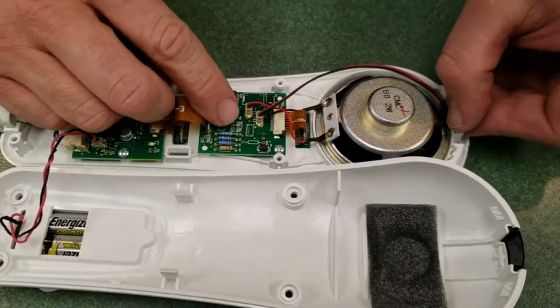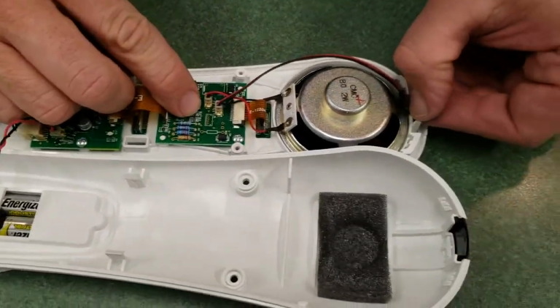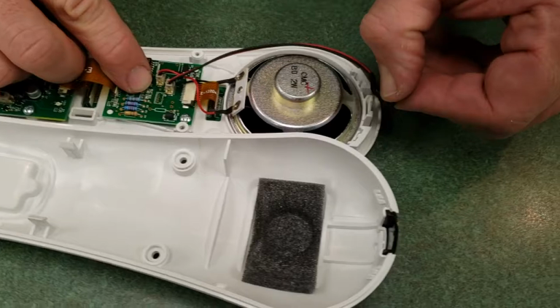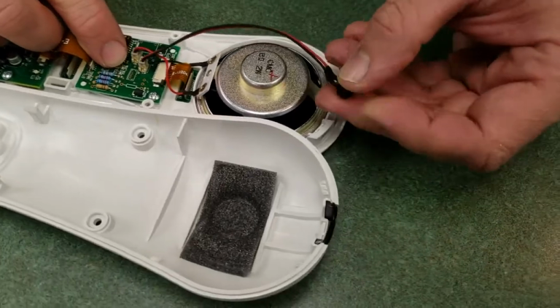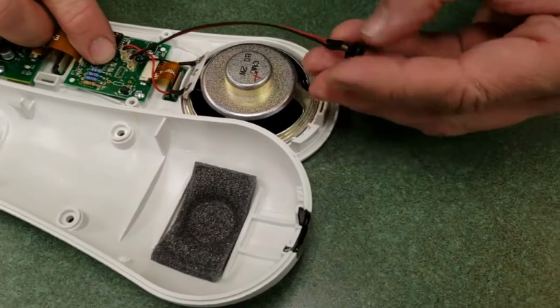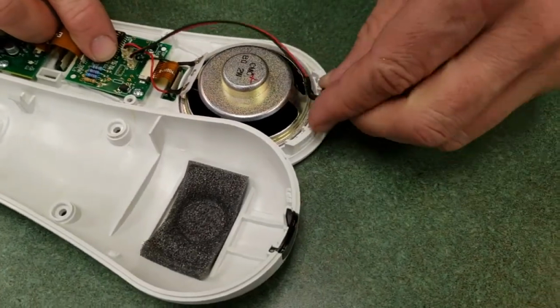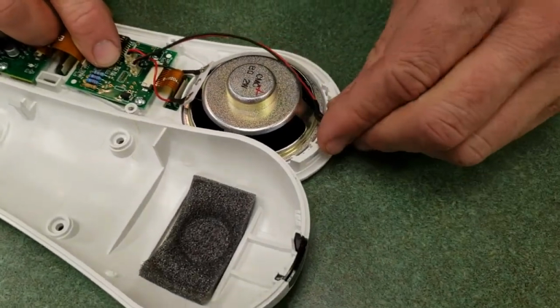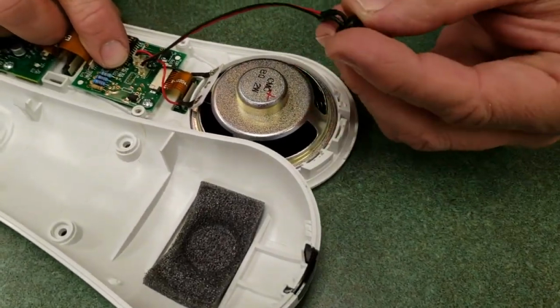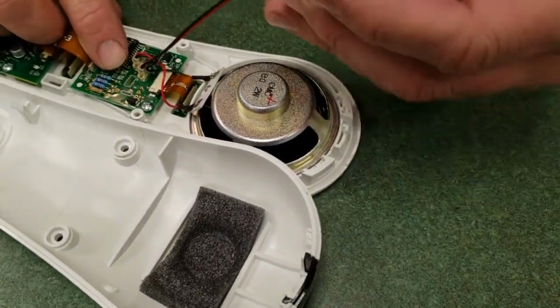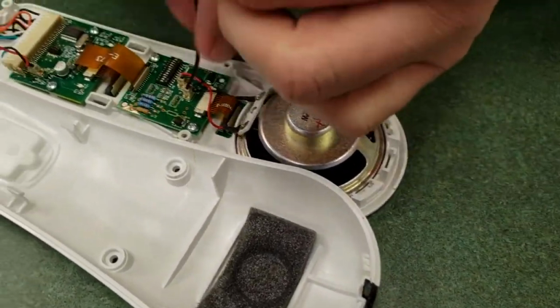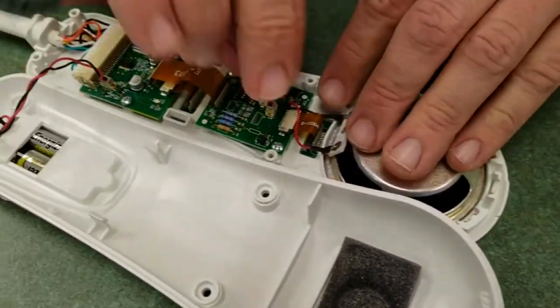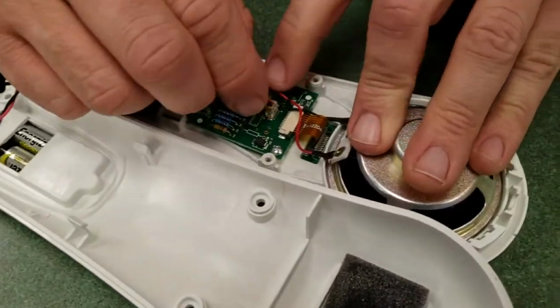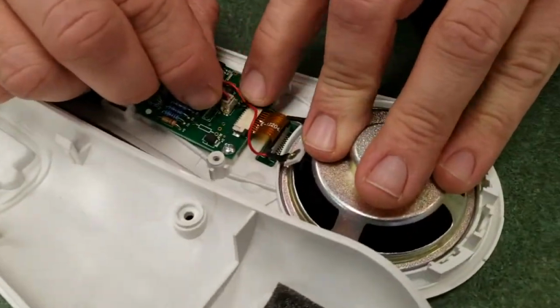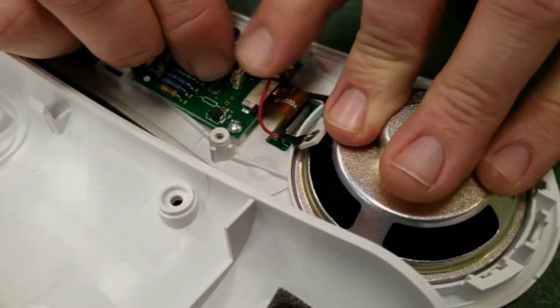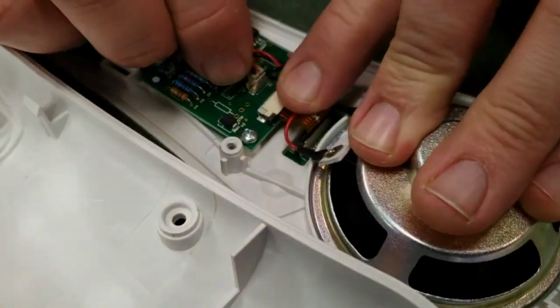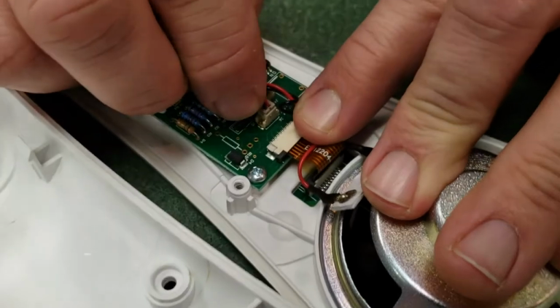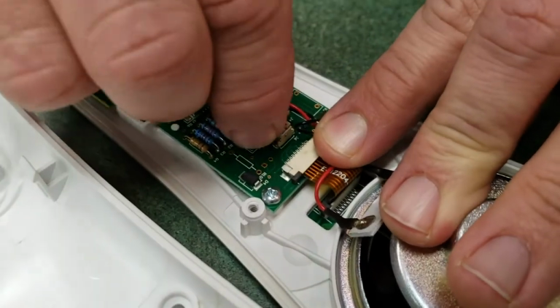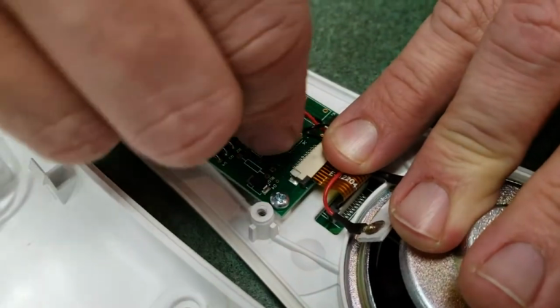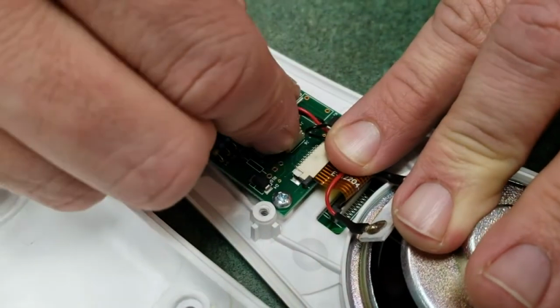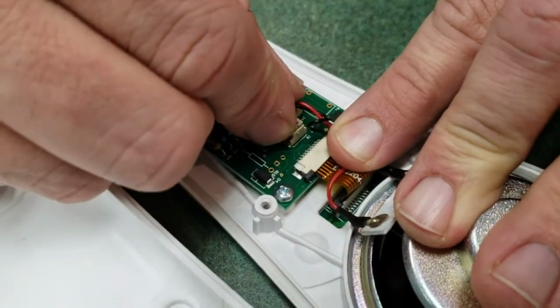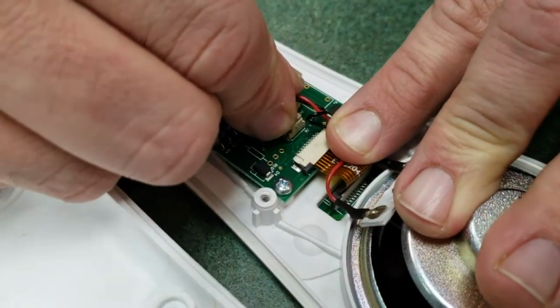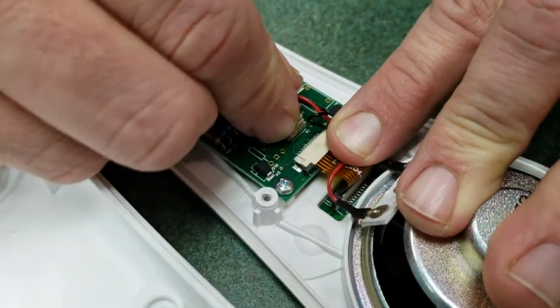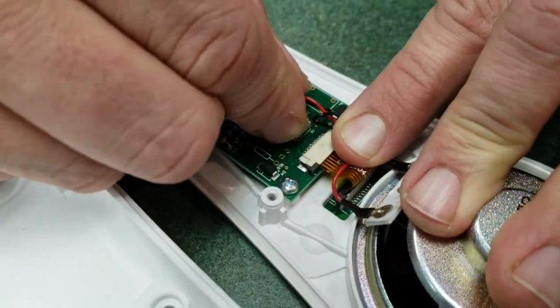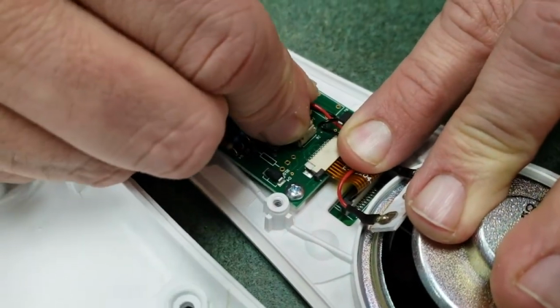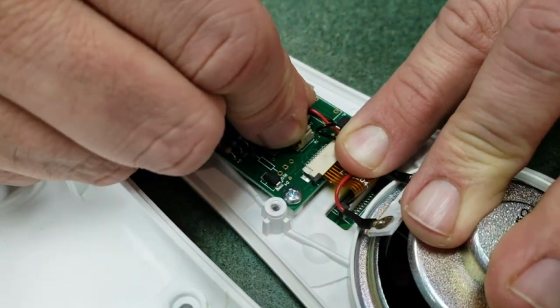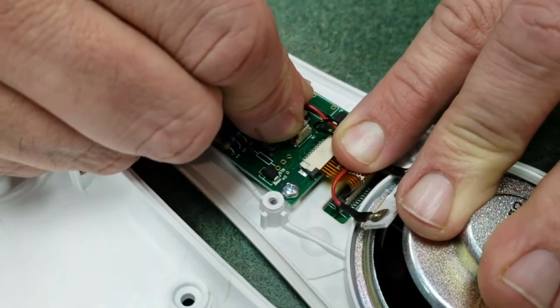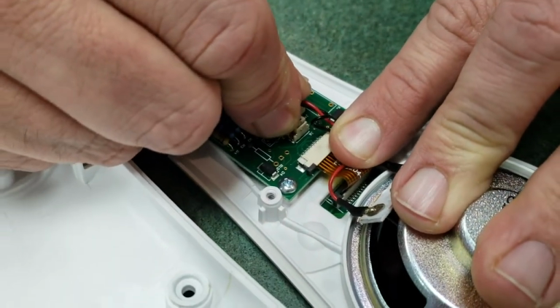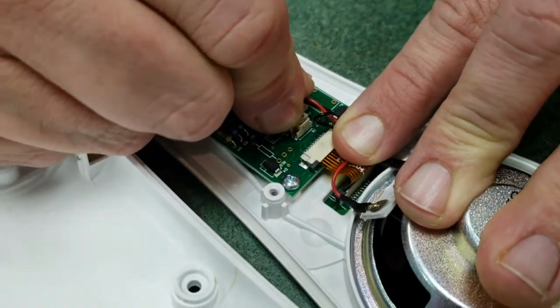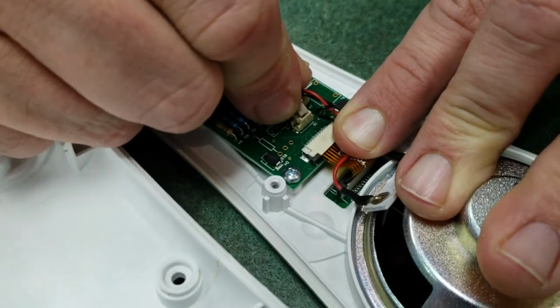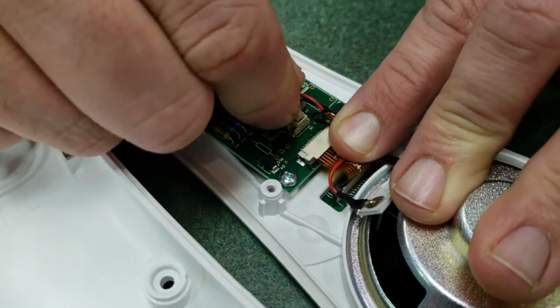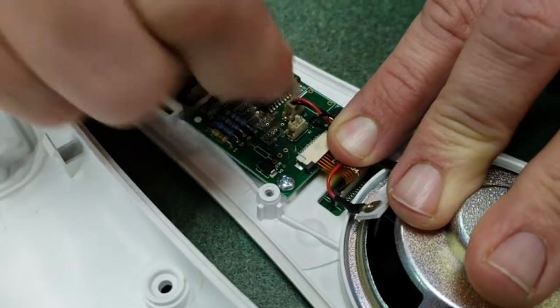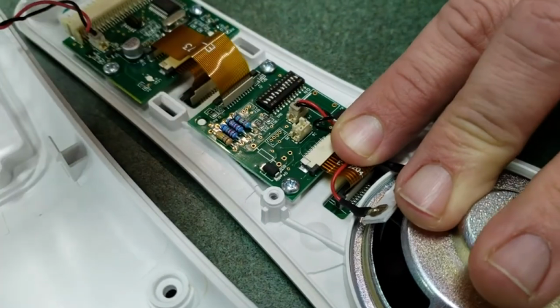To remove the IR LED, just pull it up. When you pull it out of the receptacle, pull back a little bit so it disengages the clip and it will come right out.